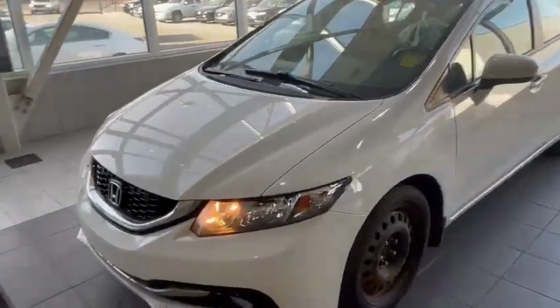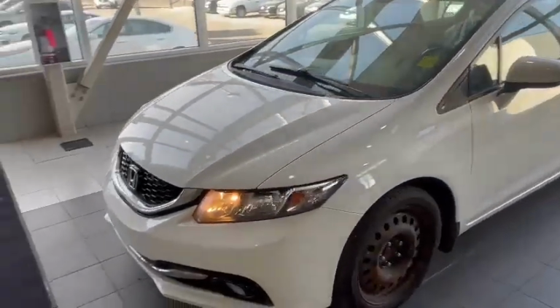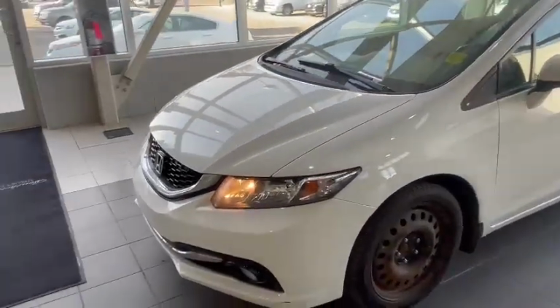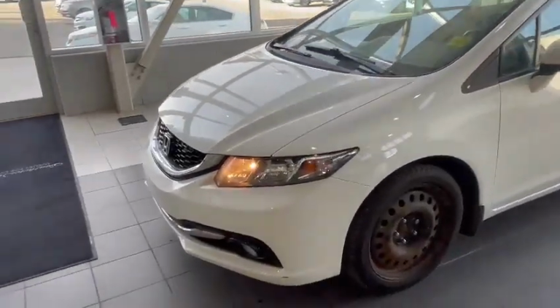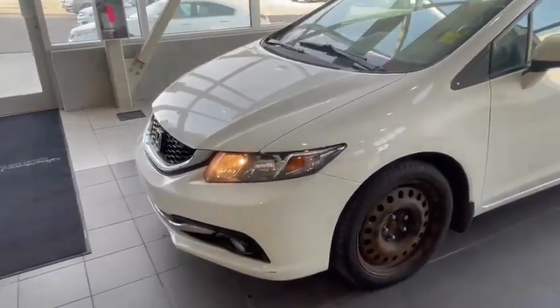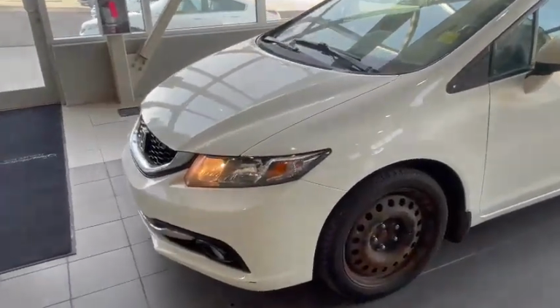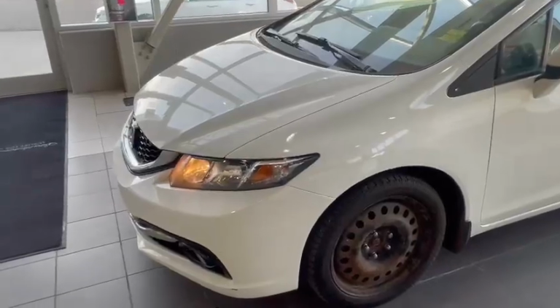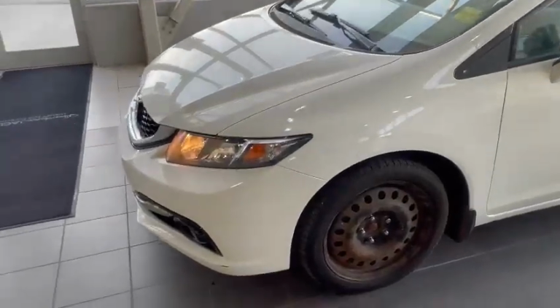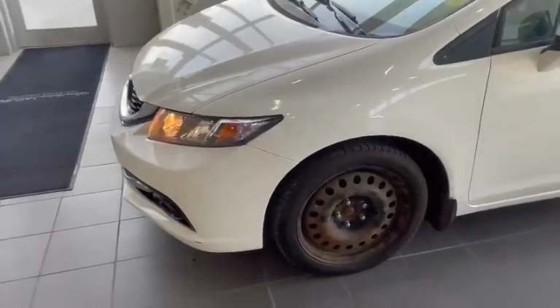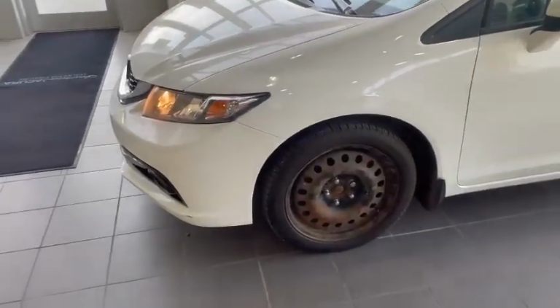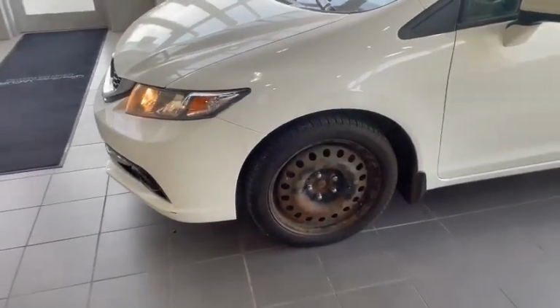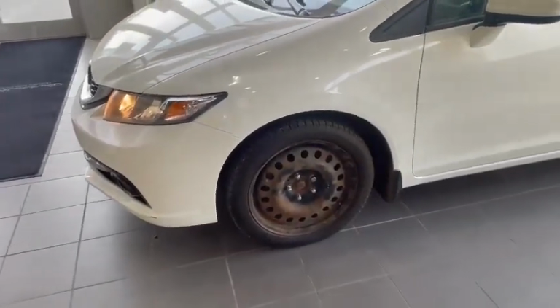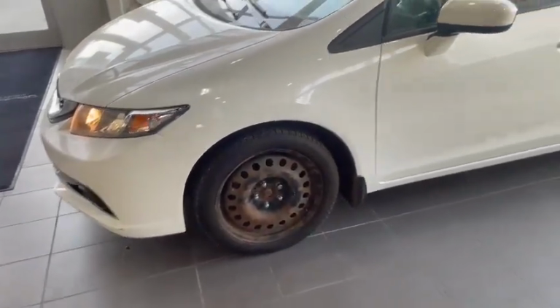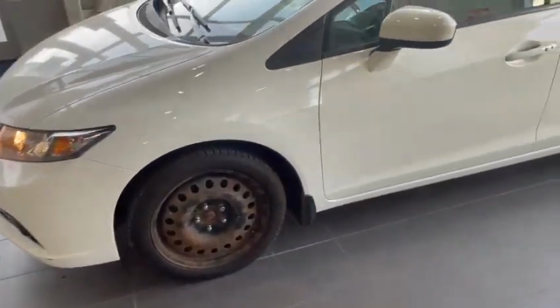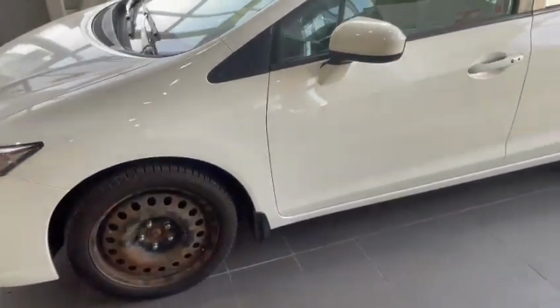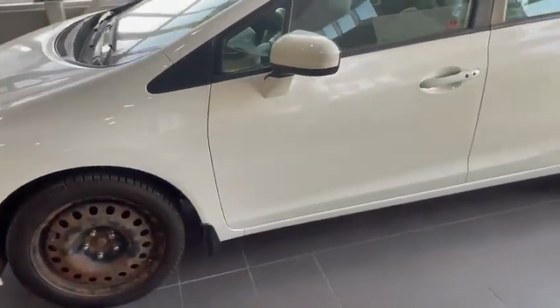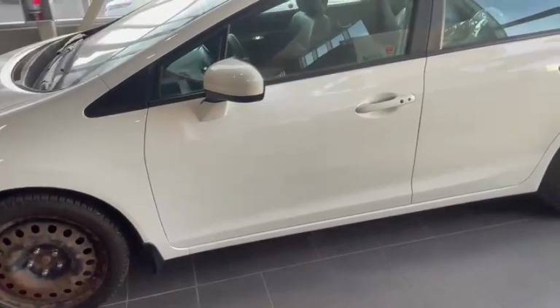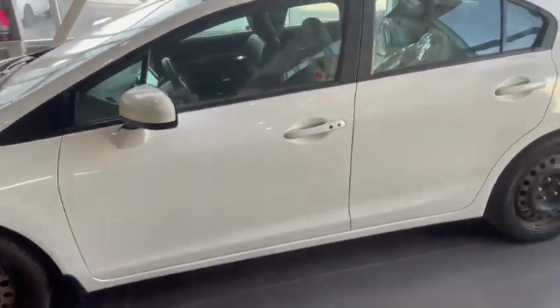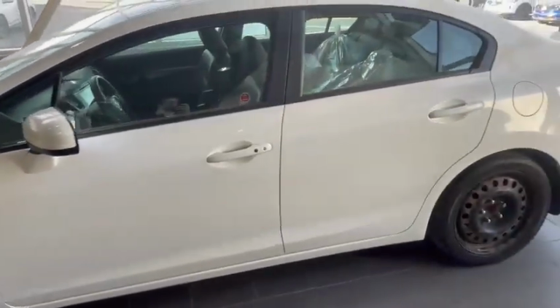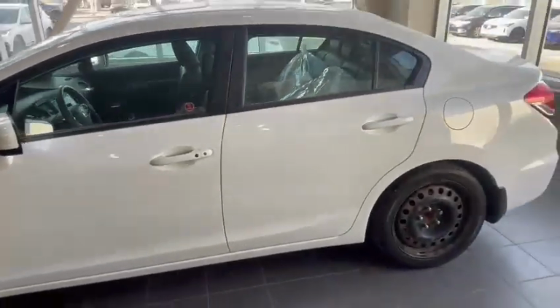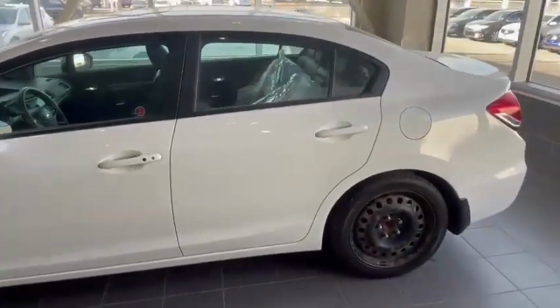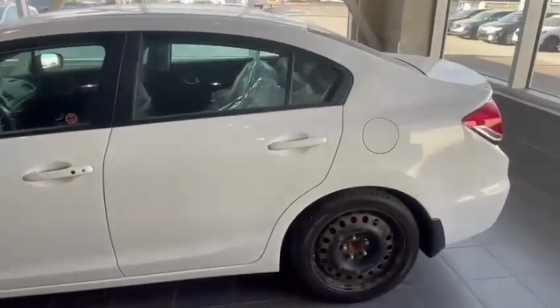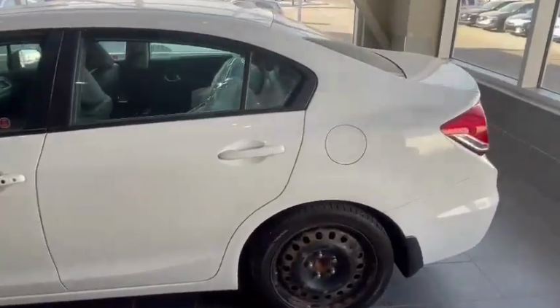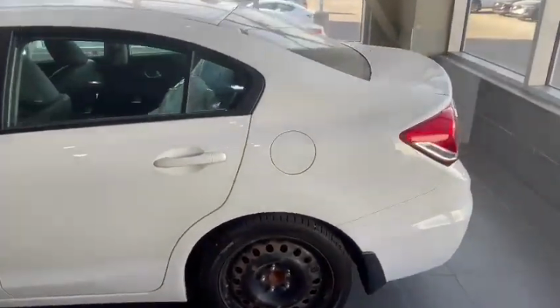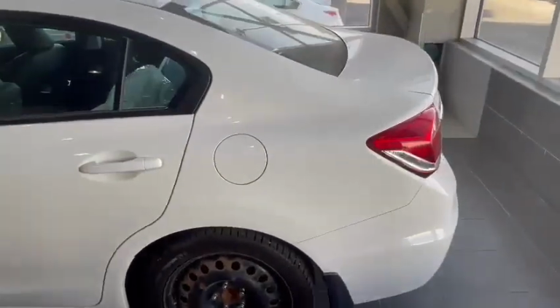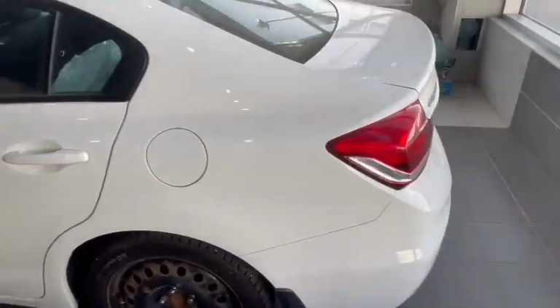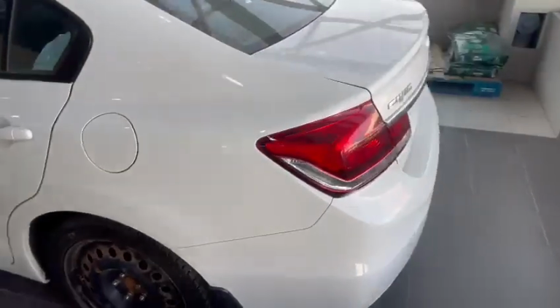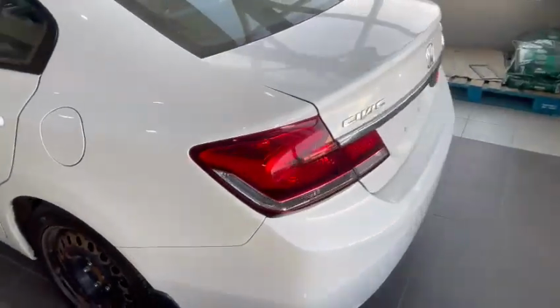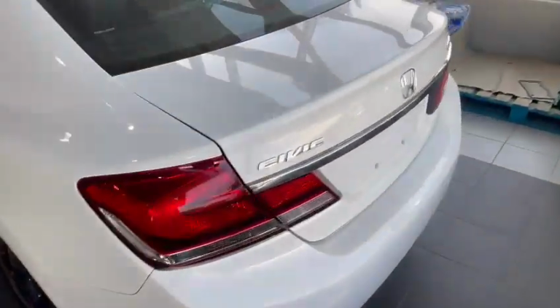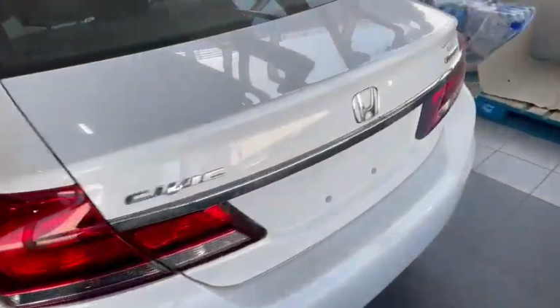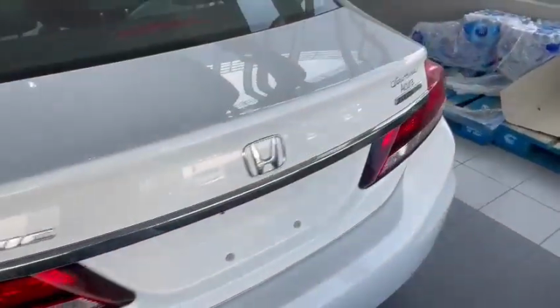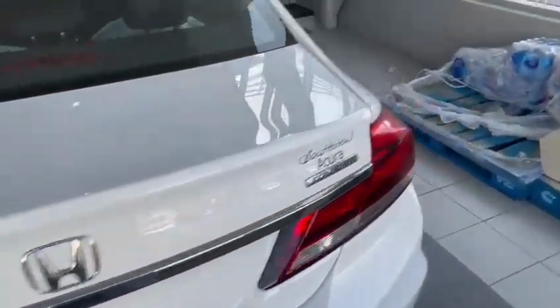Starting with the exterior, it has that beautiful white color here — very clean vehicle. This one does come with the winter set on Steelies and then also comes with a summer set with tires as well. I'm just going to show you a quick walk around the body on the outside to show you that the body is in great condition, no big dents, dings, or scratches — nothing like that to be concerned about before you make your purchase.